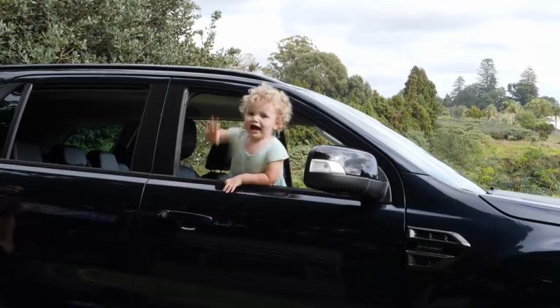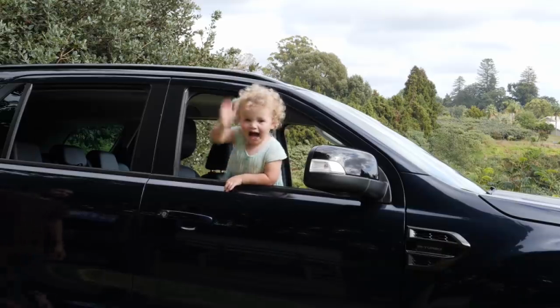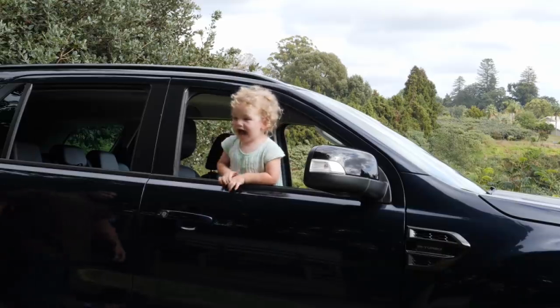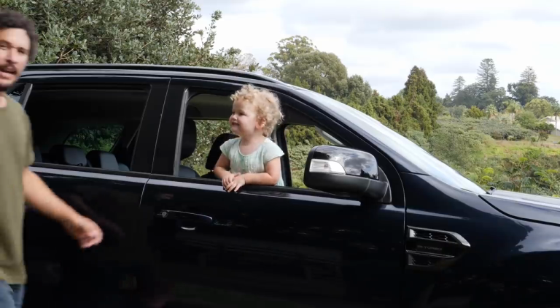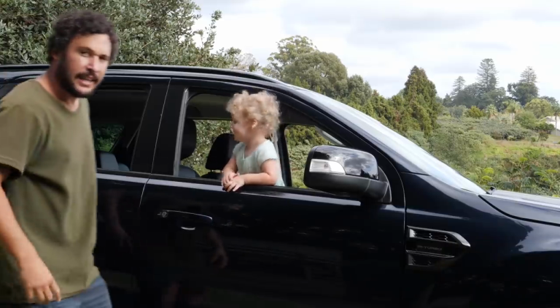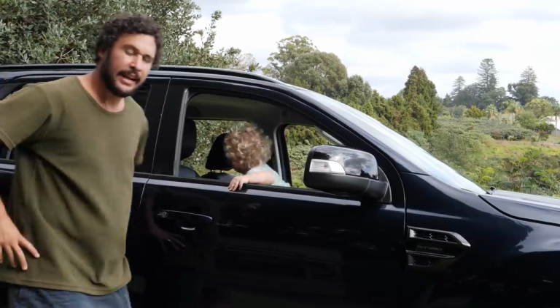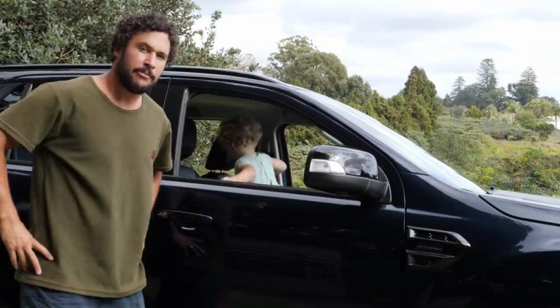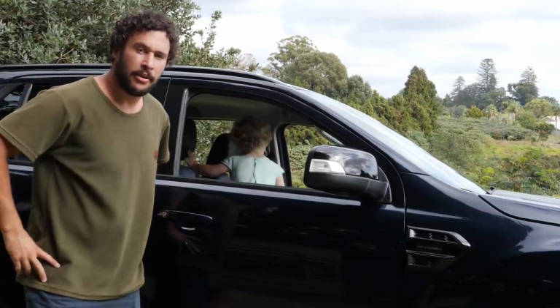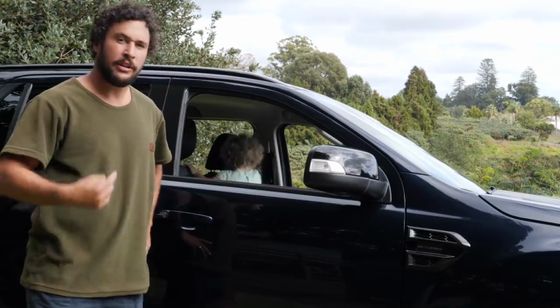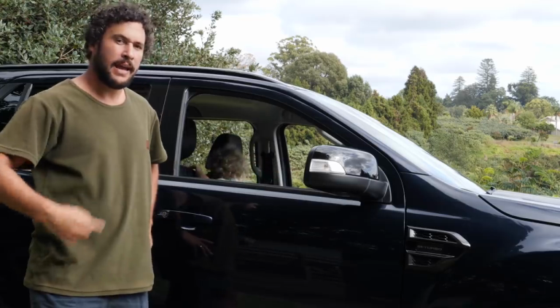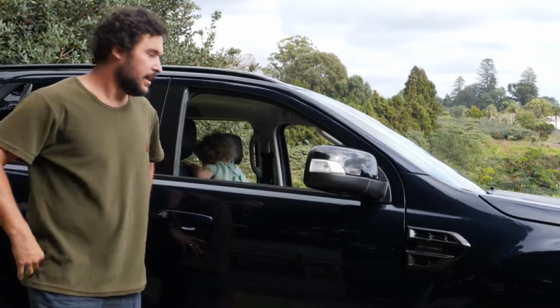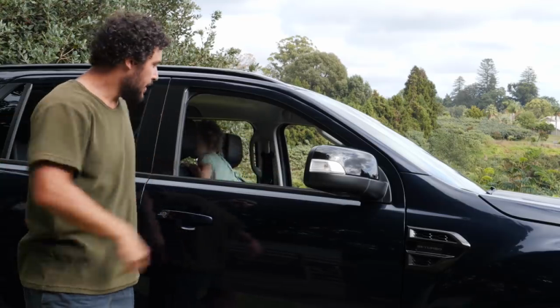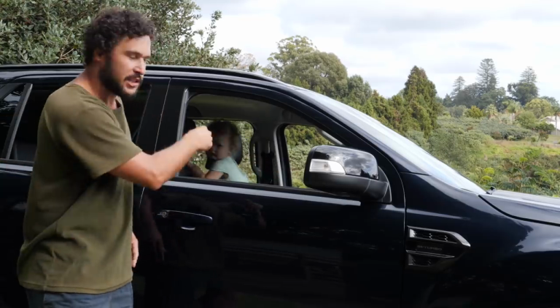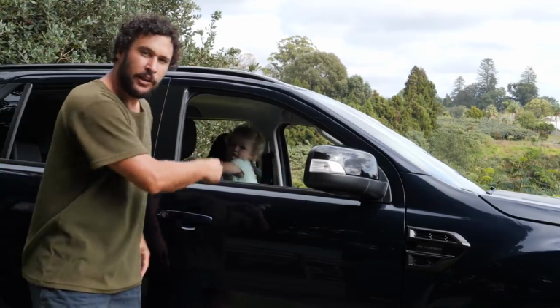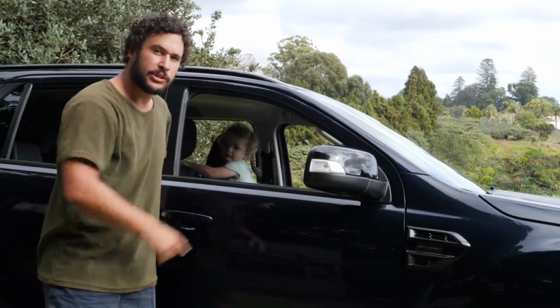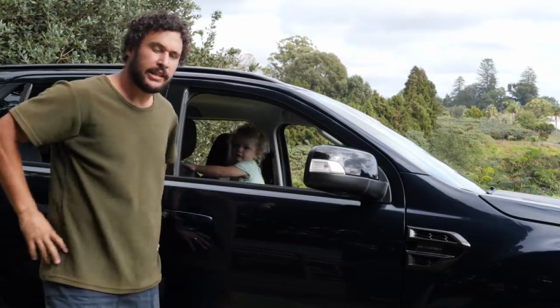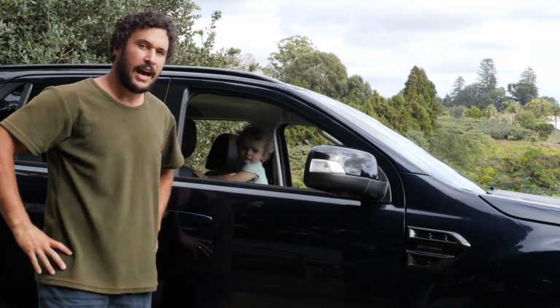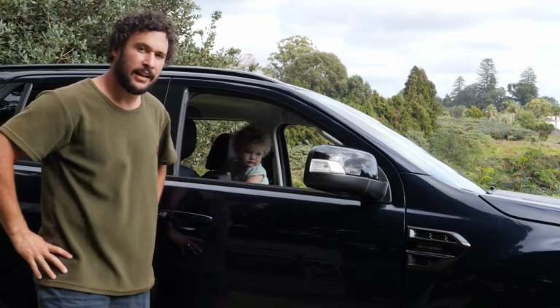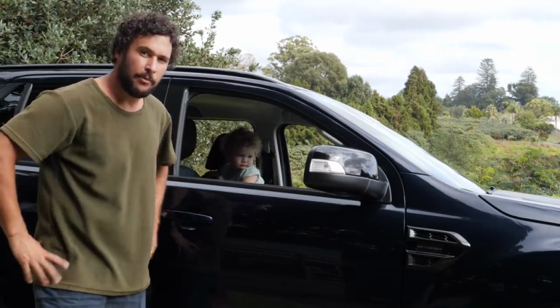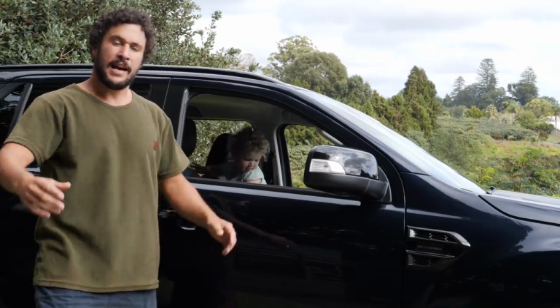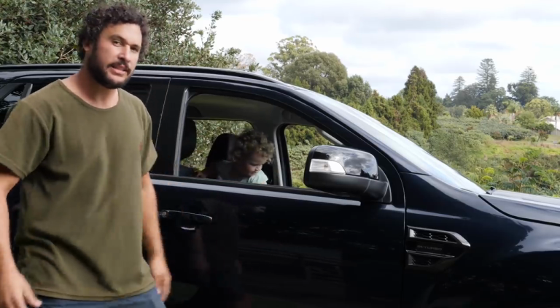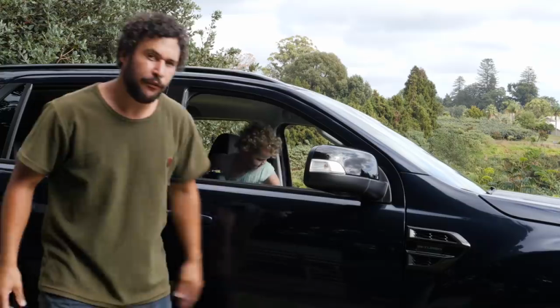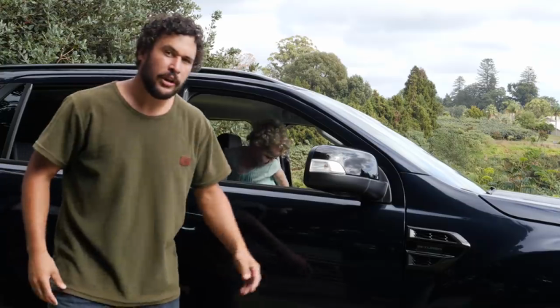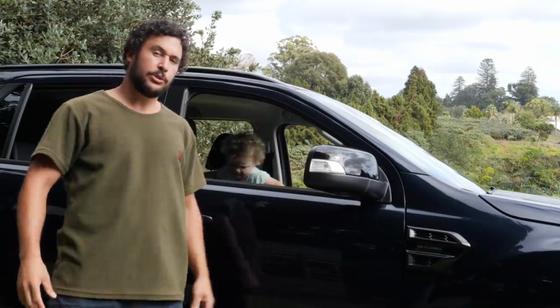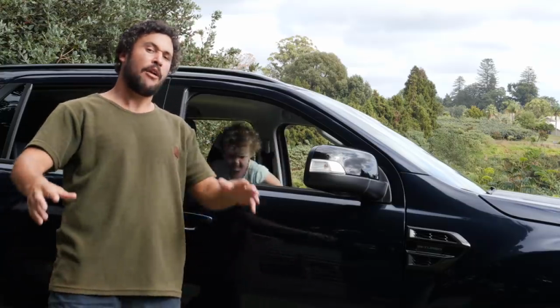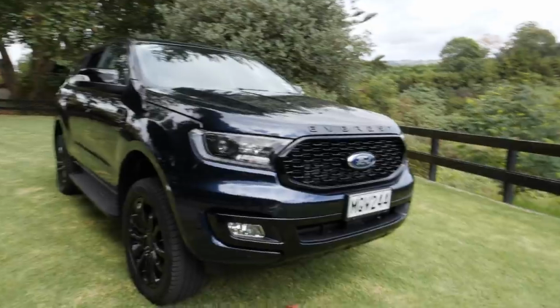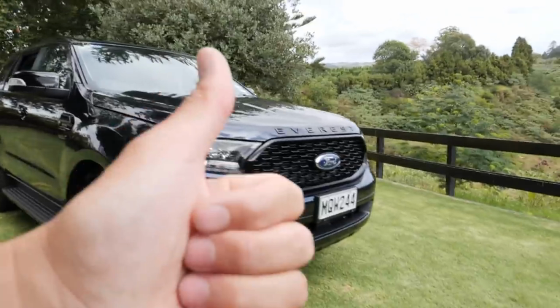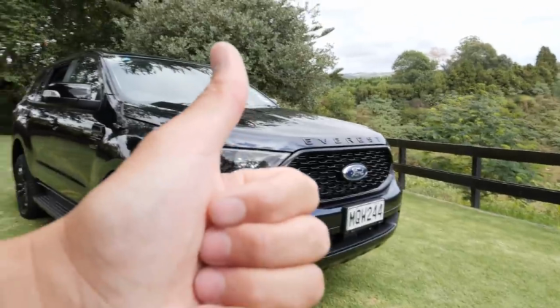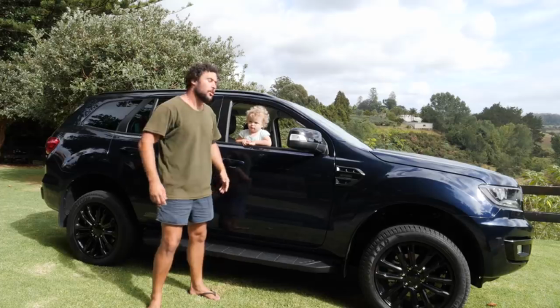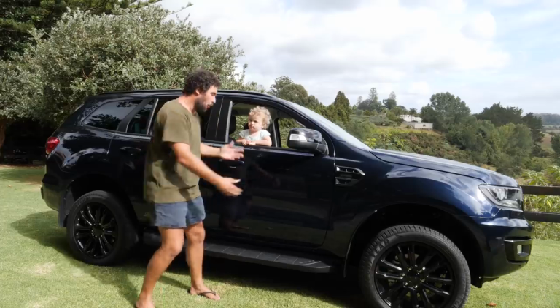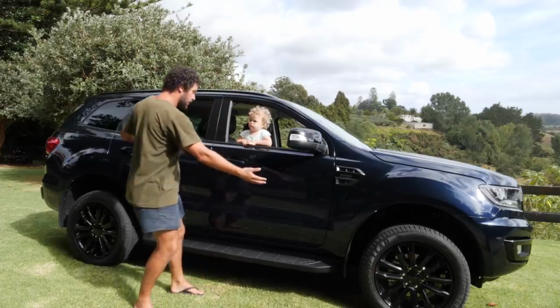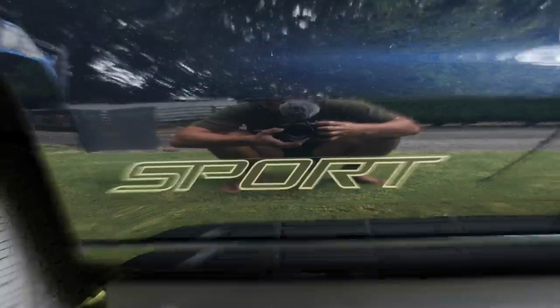Hi! G'day, I'm a fully grown man, and that's my fully grown toddler, Nala. We've been asked by the team at Ford to do a car review on their brand new Ford Everest Sport.